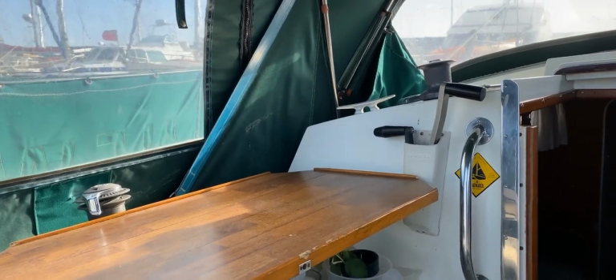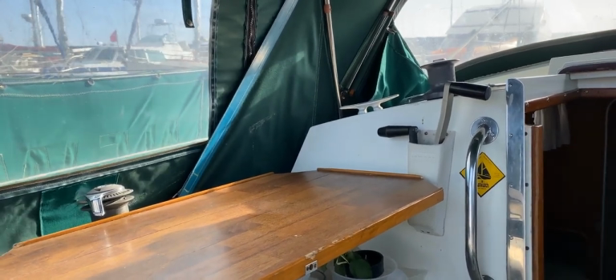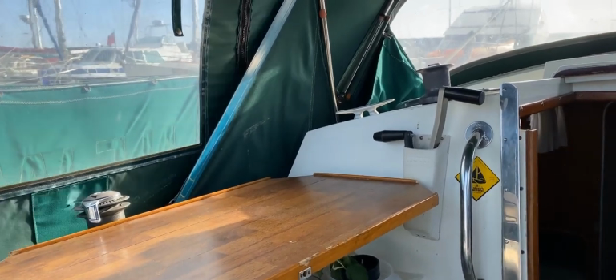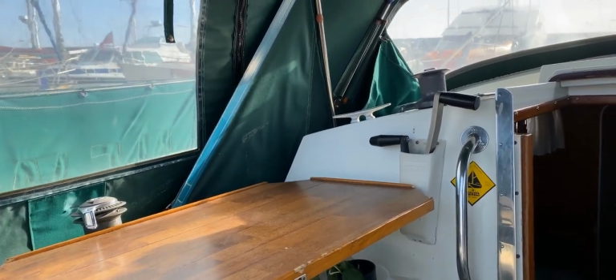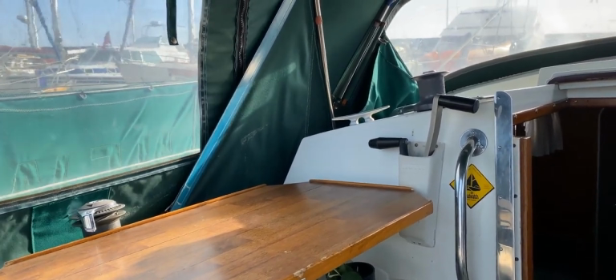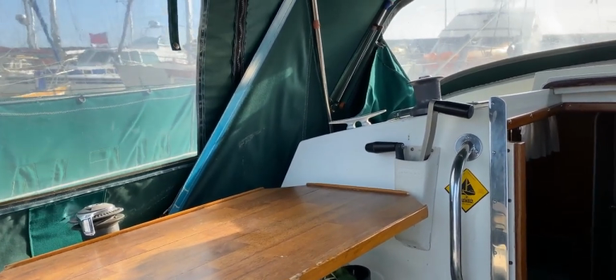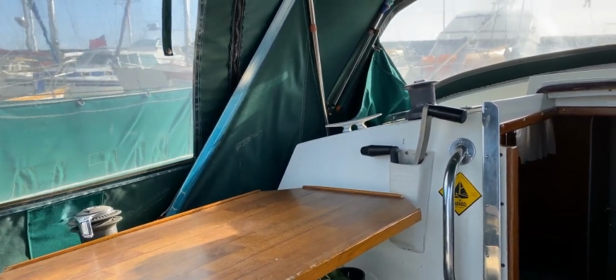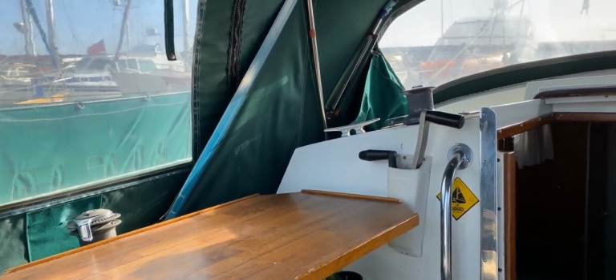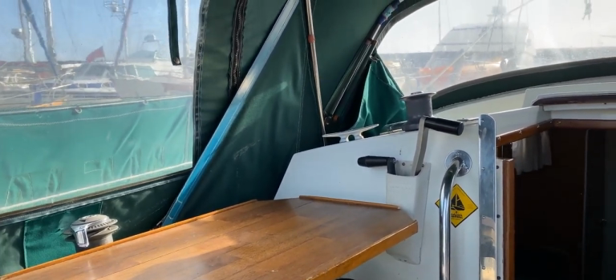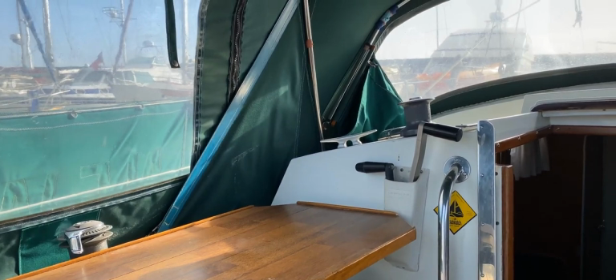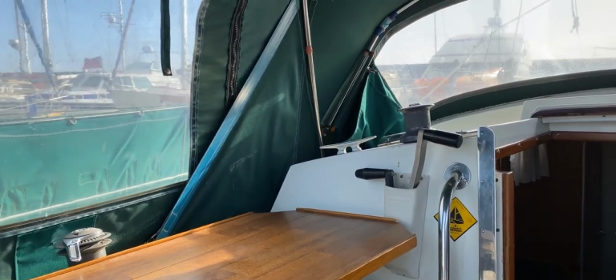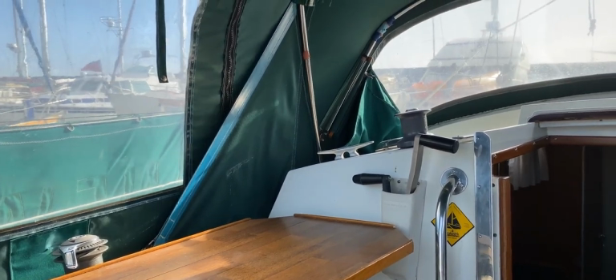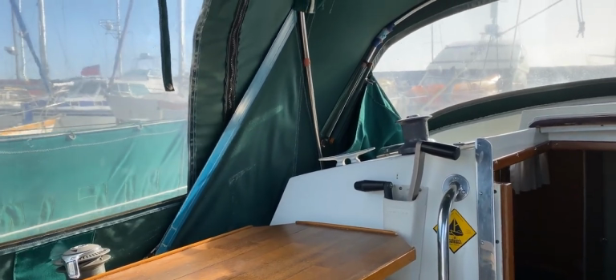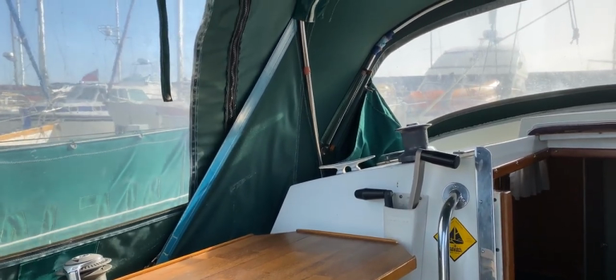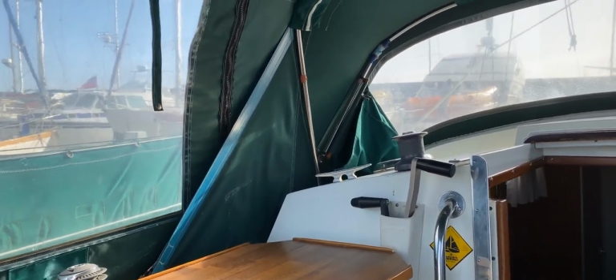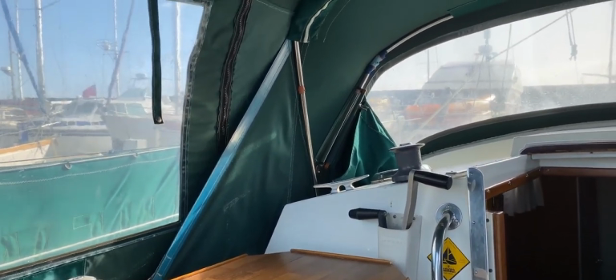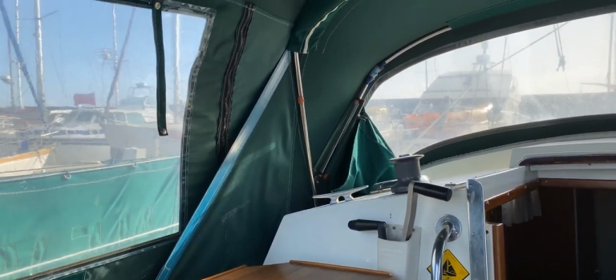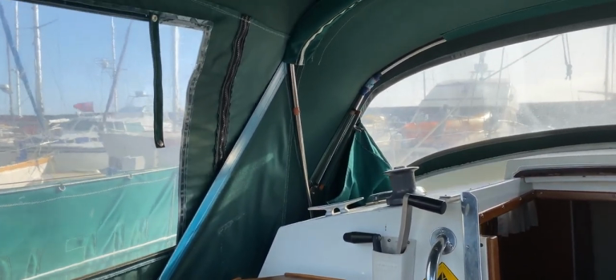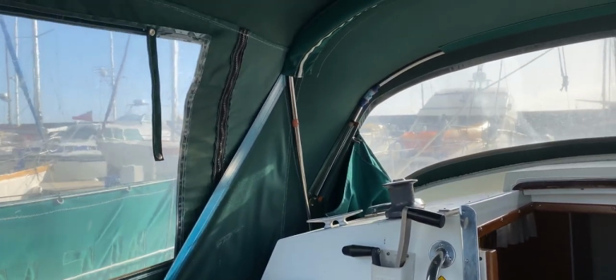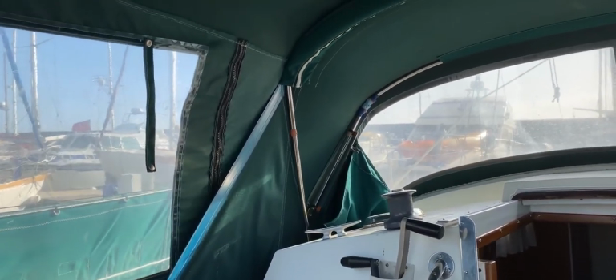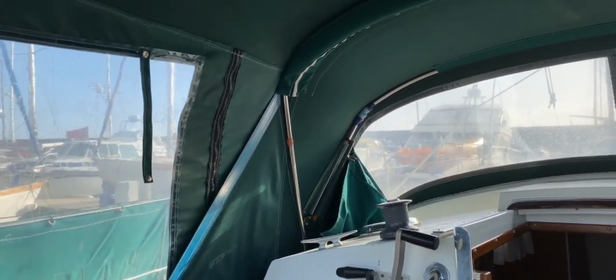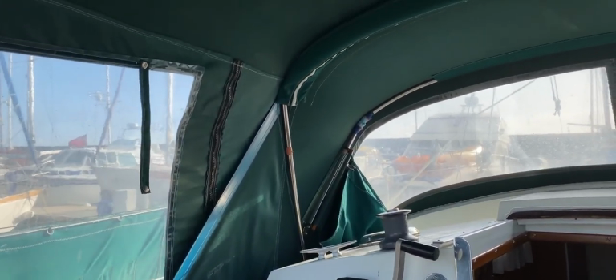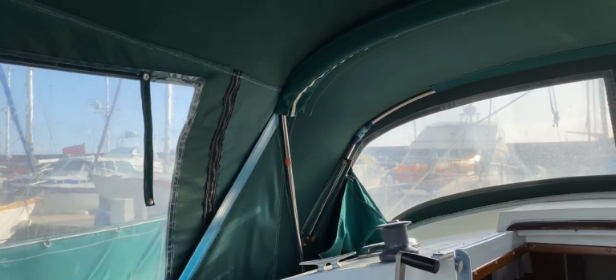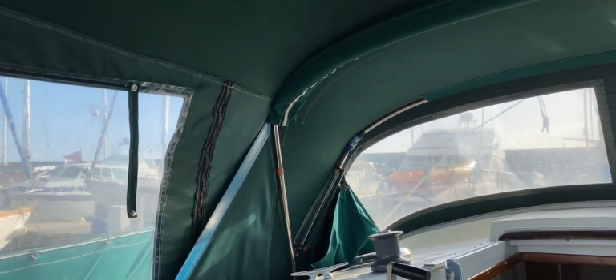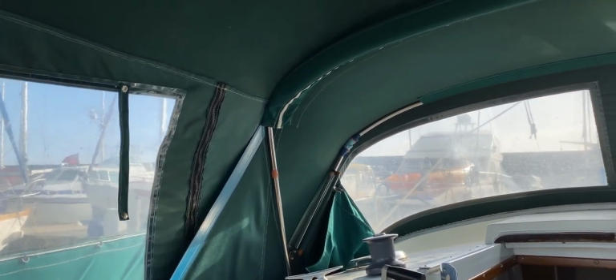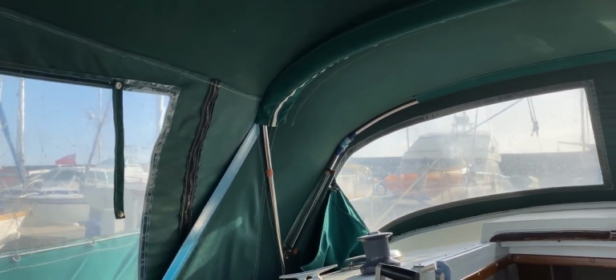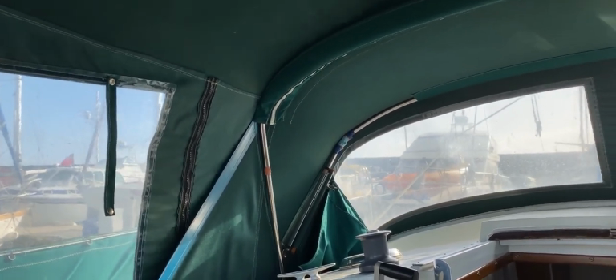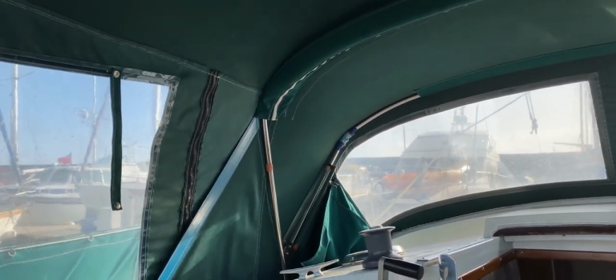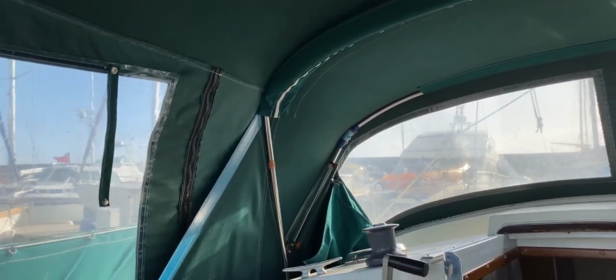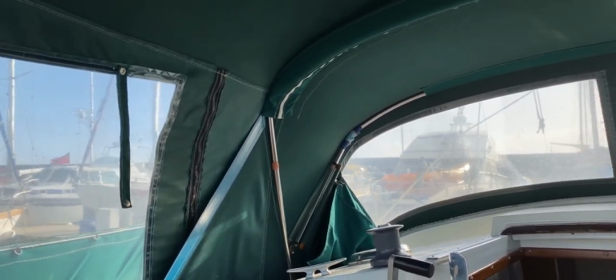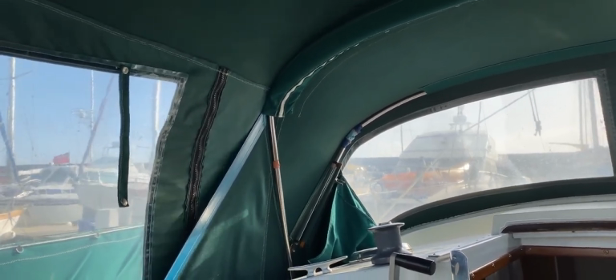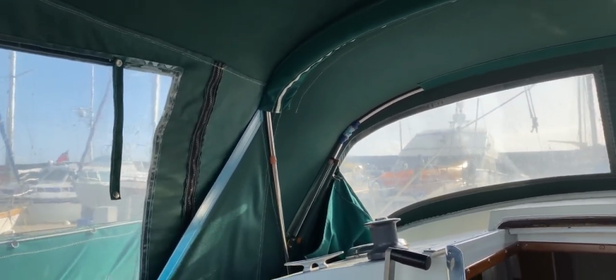Hello boat fans, this is Tim from Boatshed Brighton Yacht Brokers, on board this Moody 29 for a look around her cockpit and her interior. This video should give you a good idea of her layout, where things are, and if she might suit you.